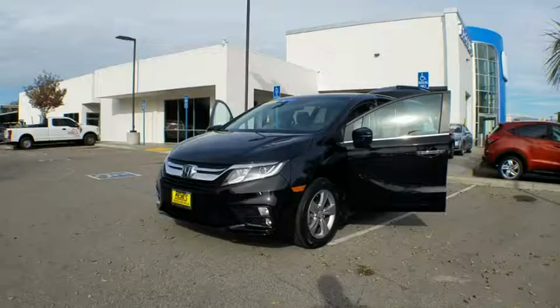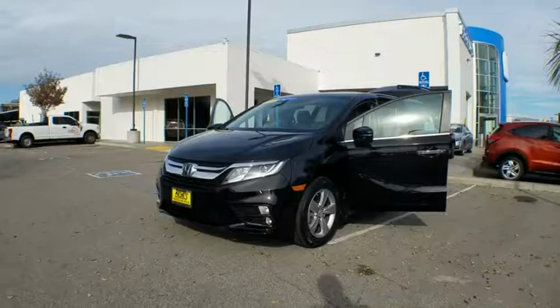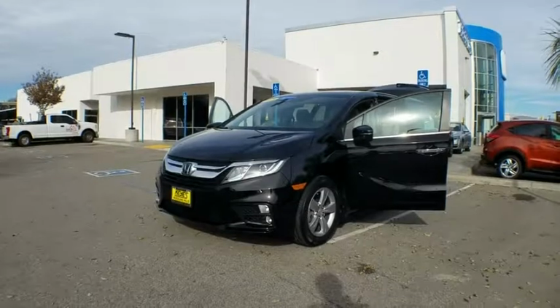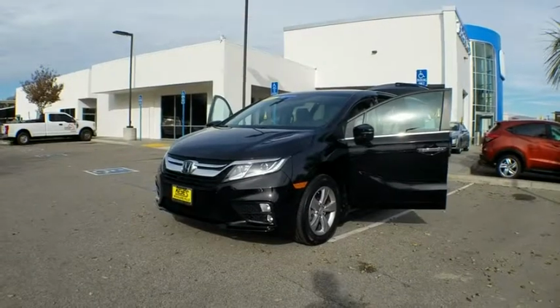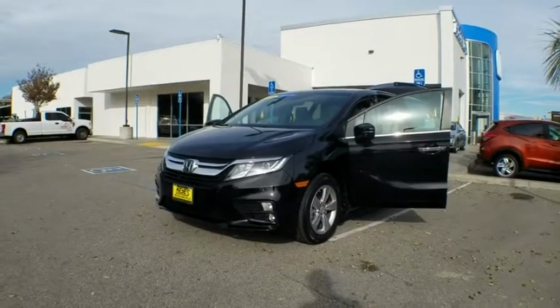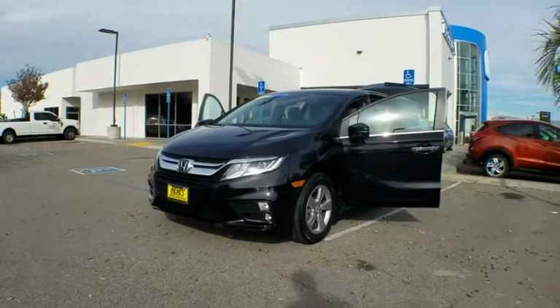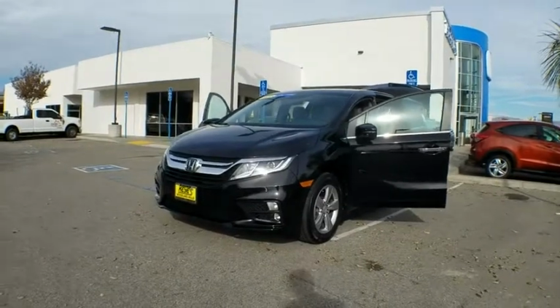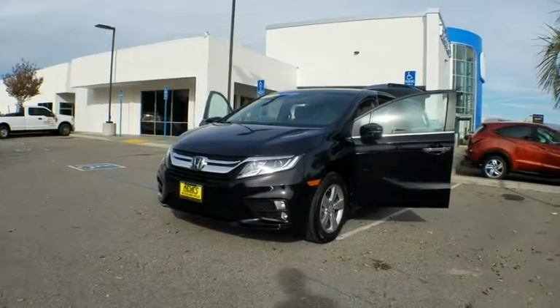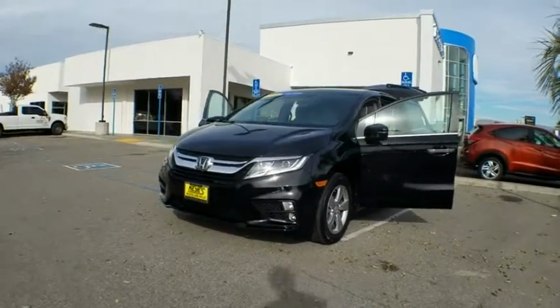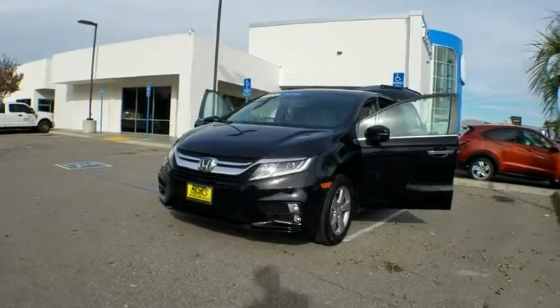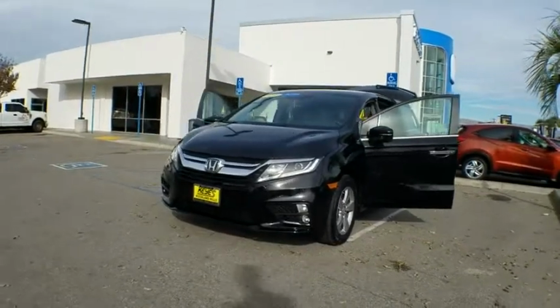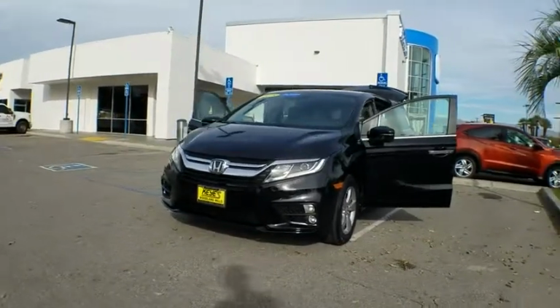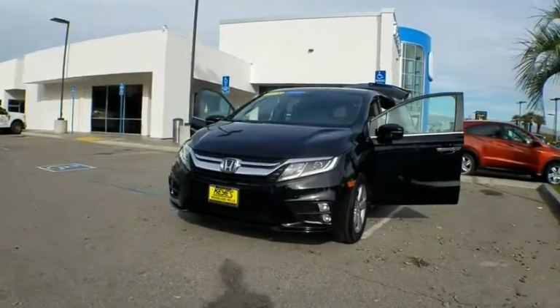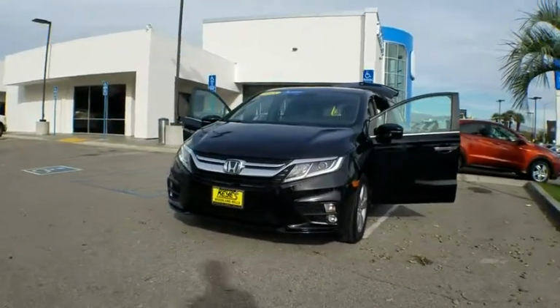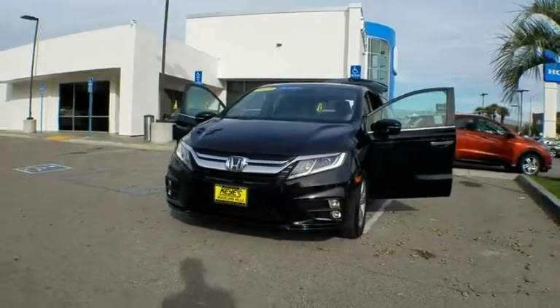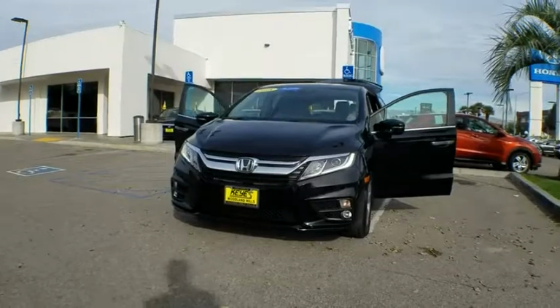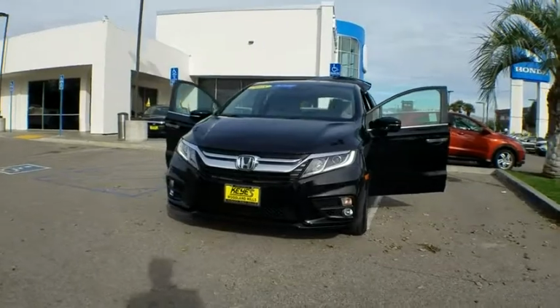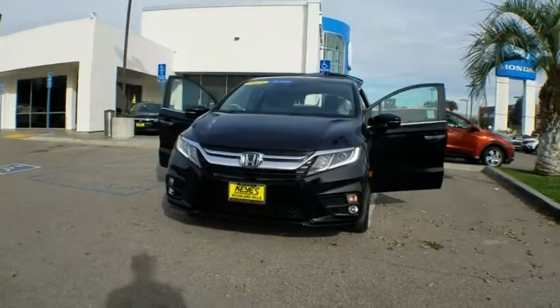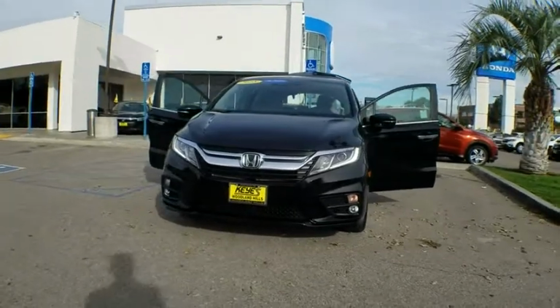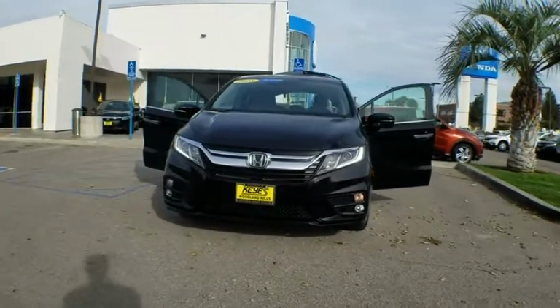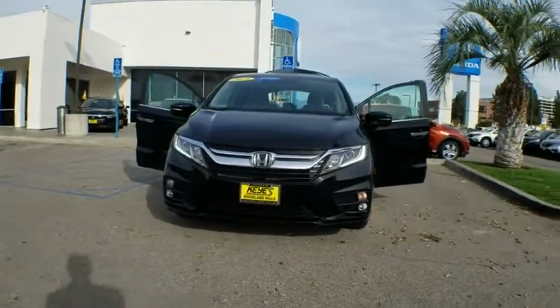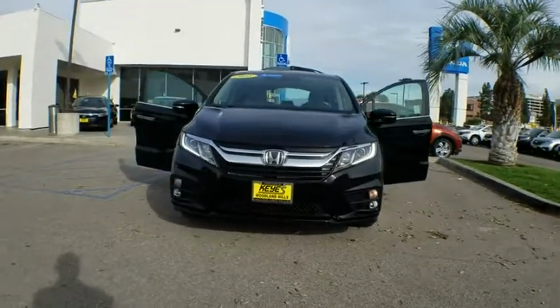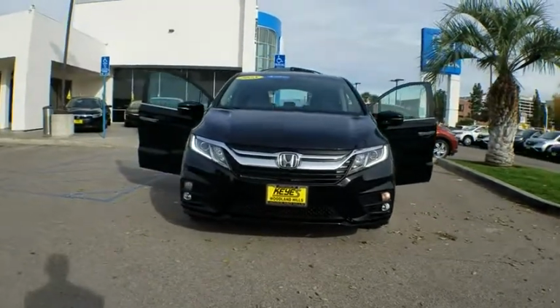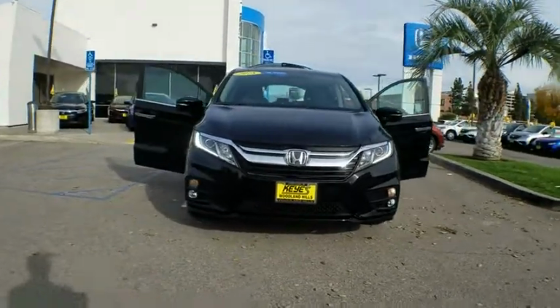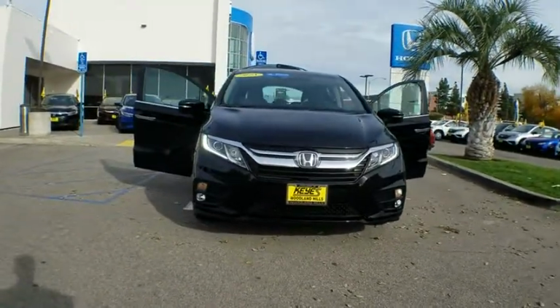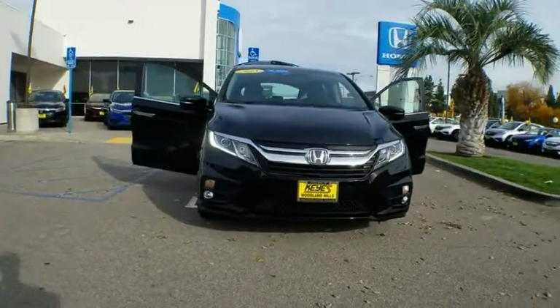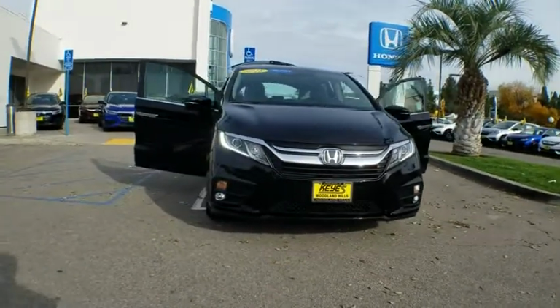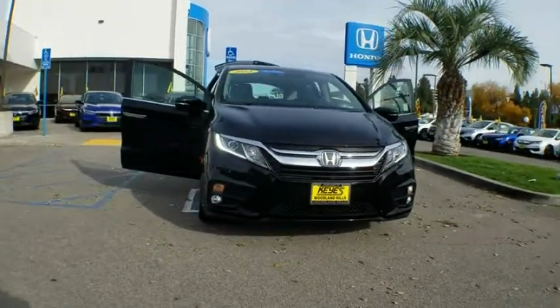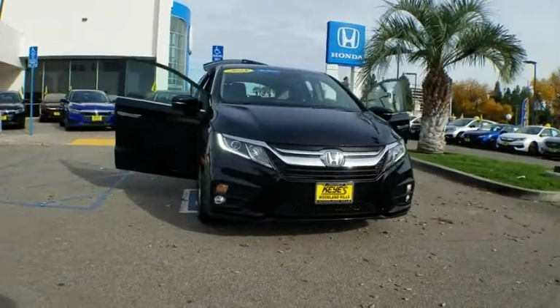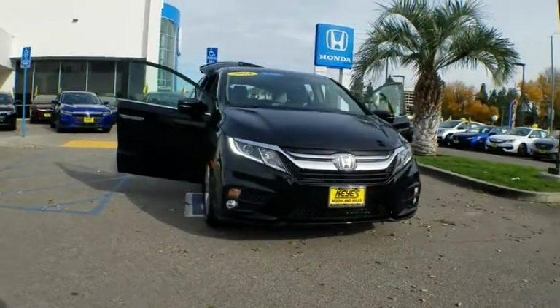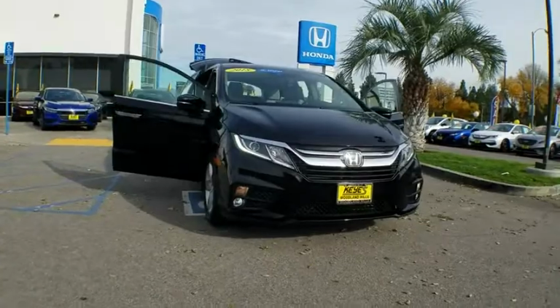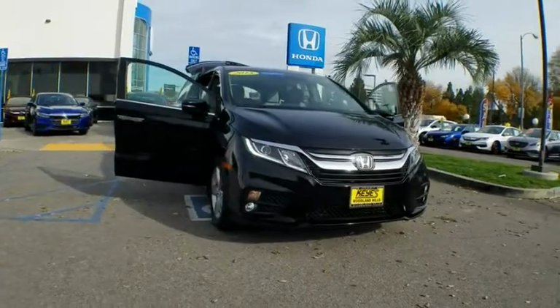2018 Honda Odyssey. The Honda Odyssey is a showcase of distinguished style, captivating technology, and advanced safety features. A must for all families.